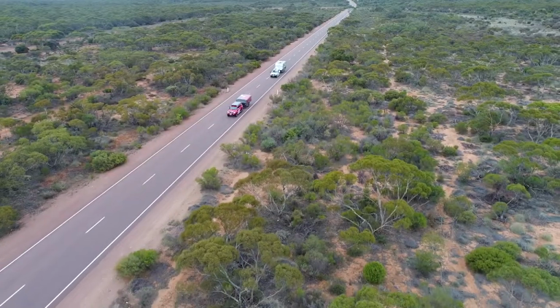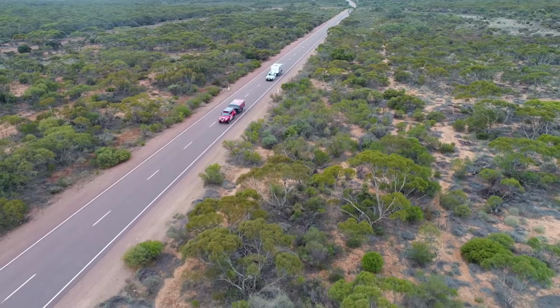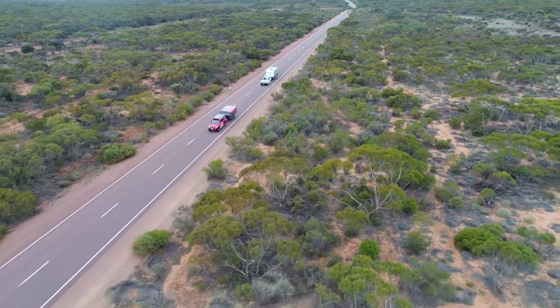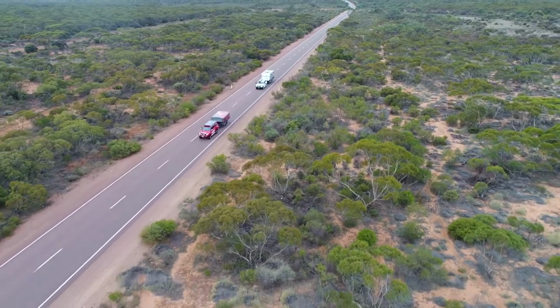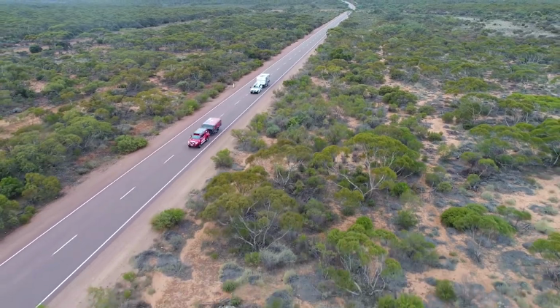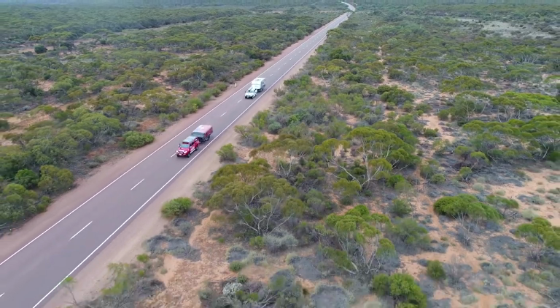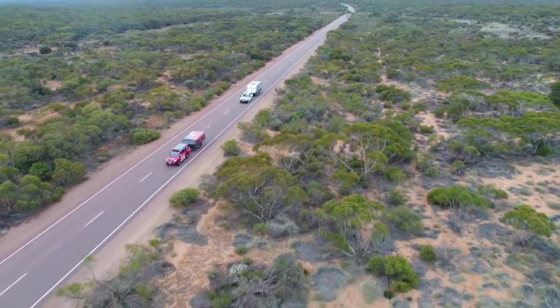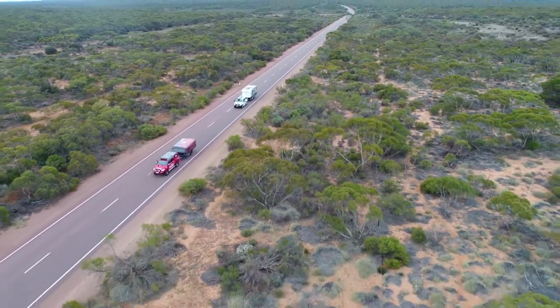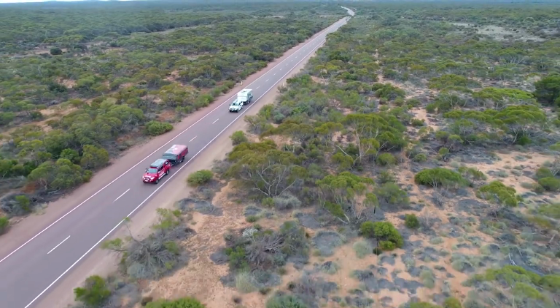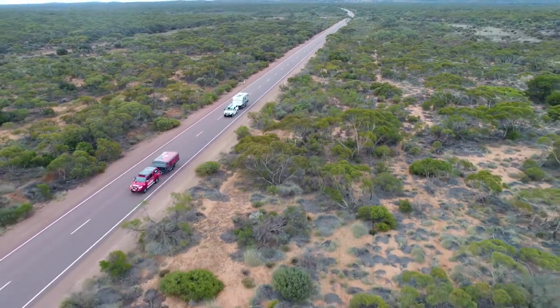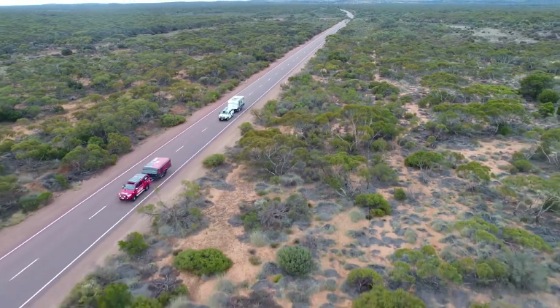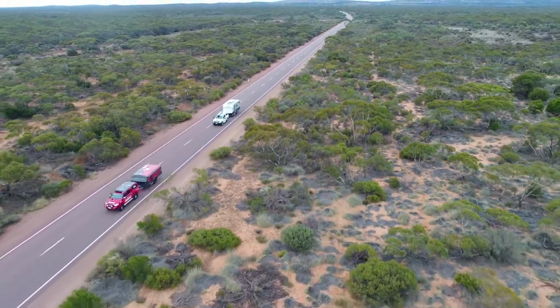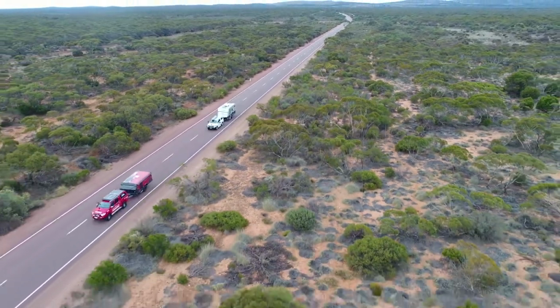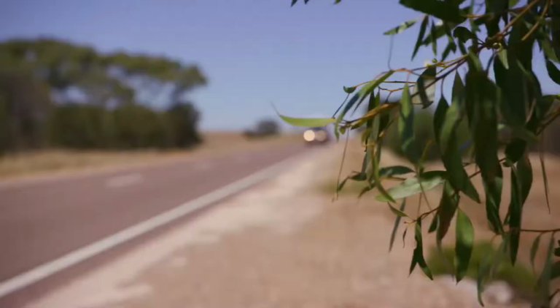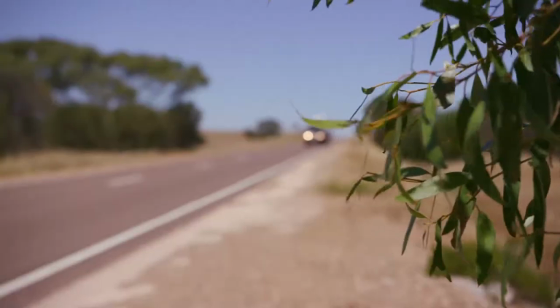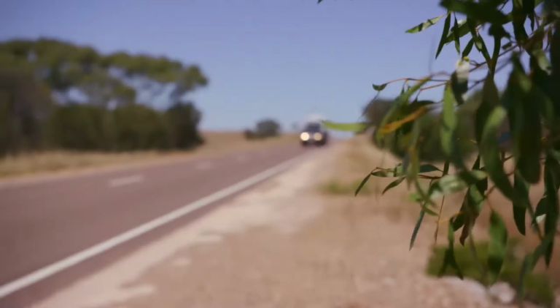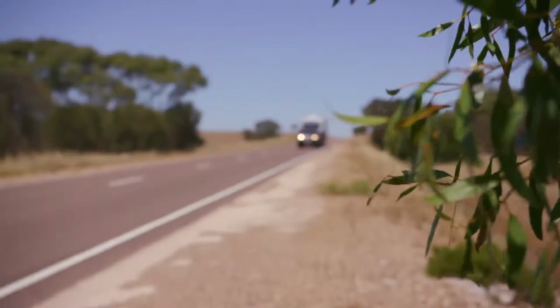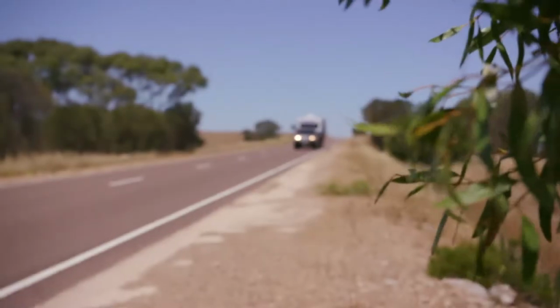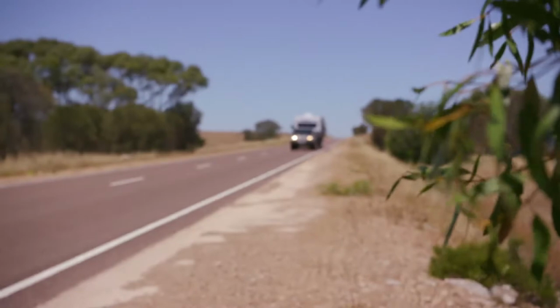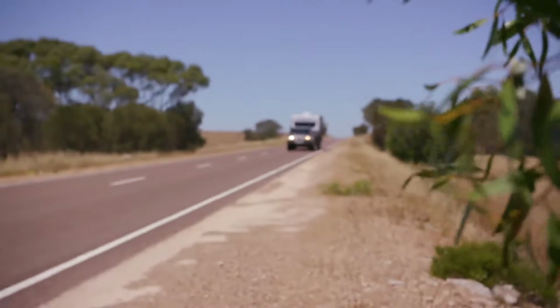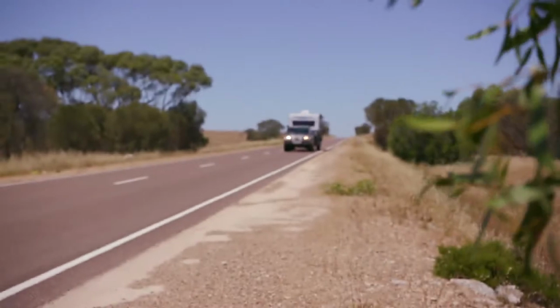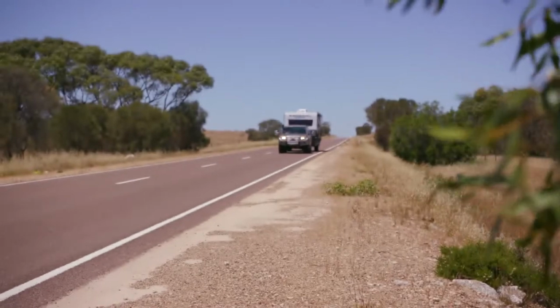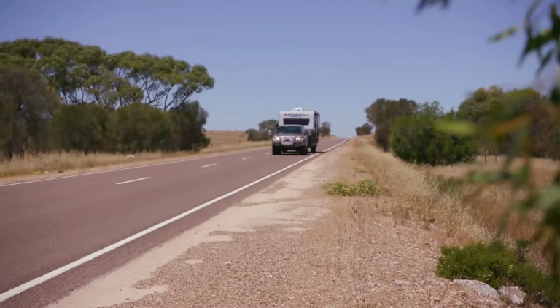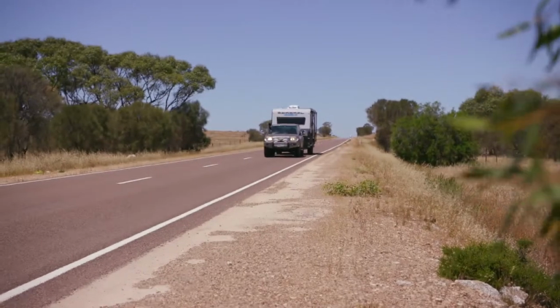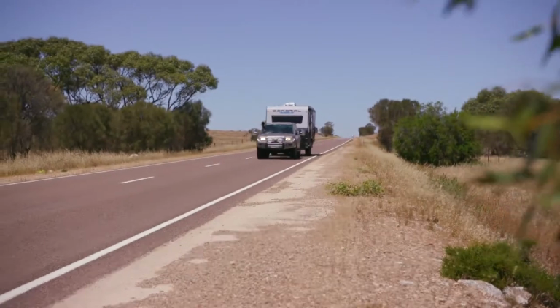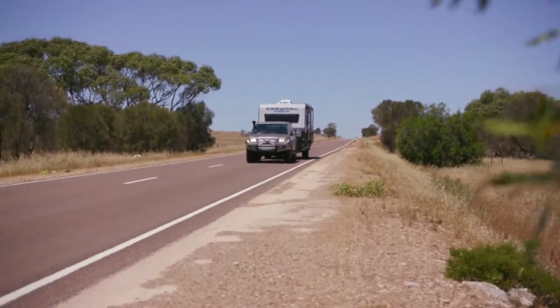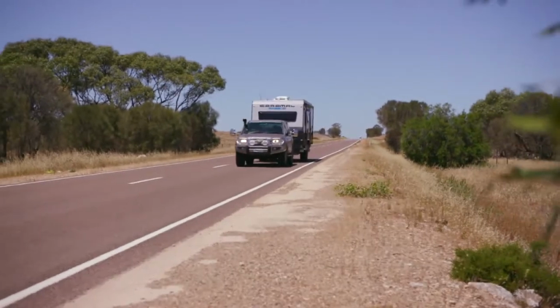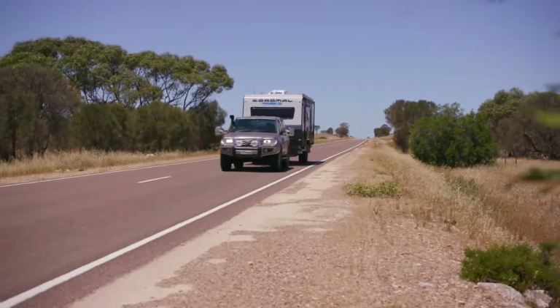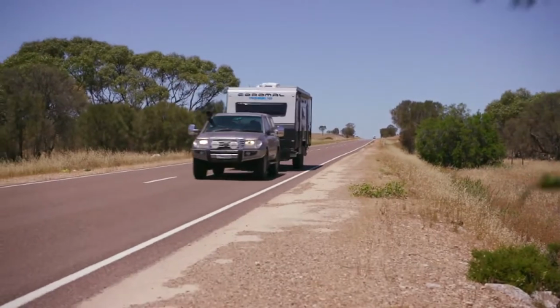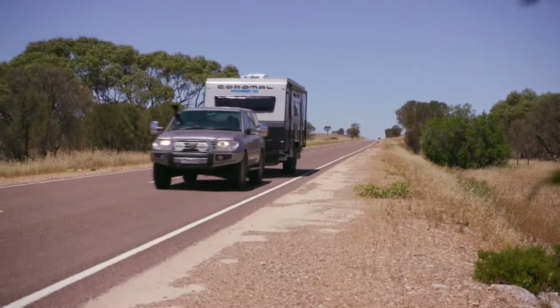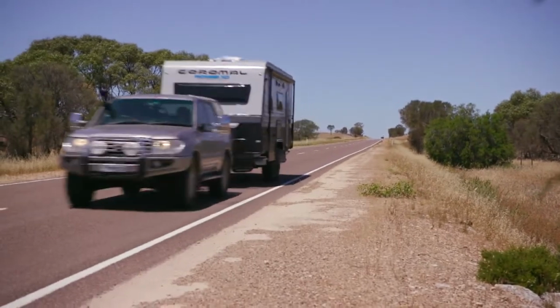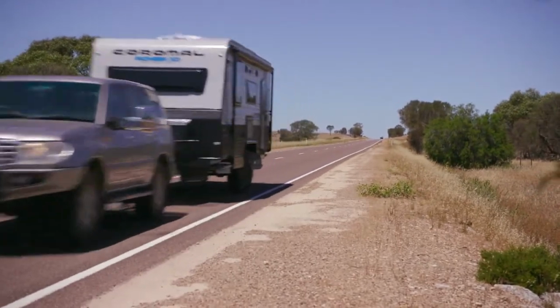Ensuring you have the correct weight for your caravan is crucial when on the road. When travelling with your van, it is important to take into consideration weight distribution and payload.